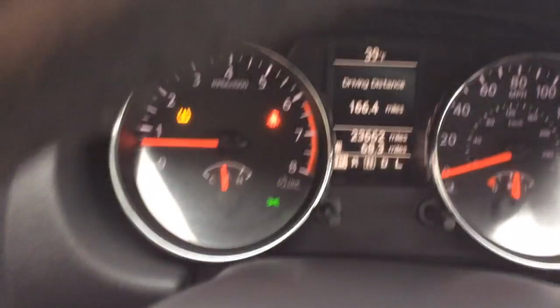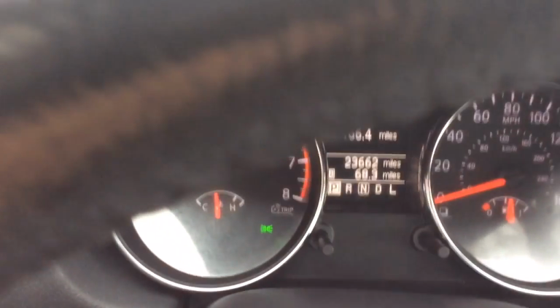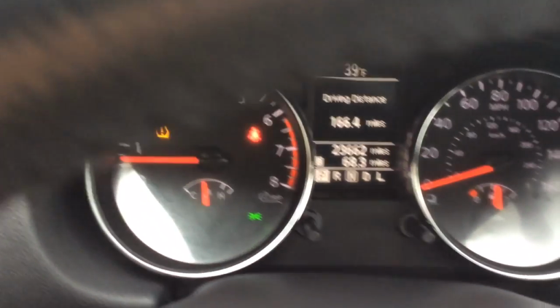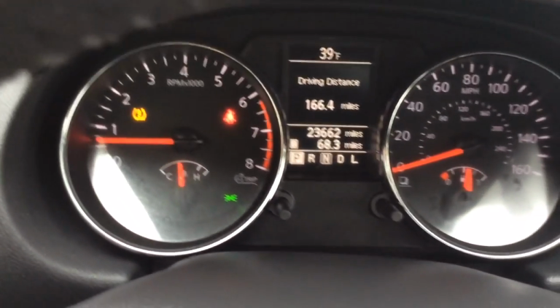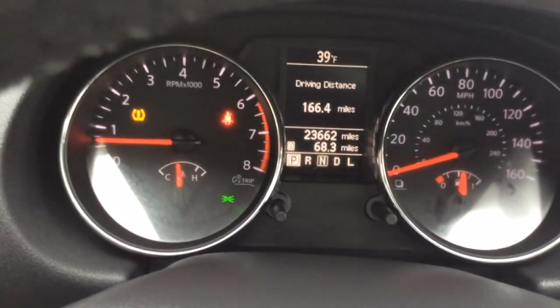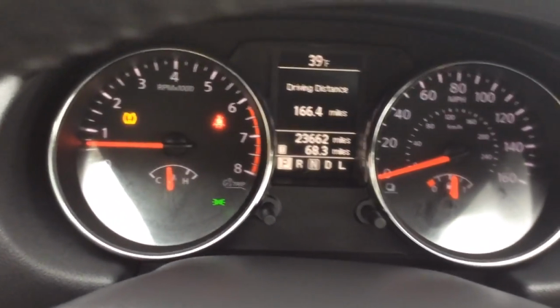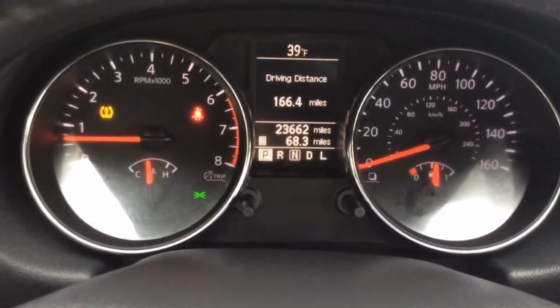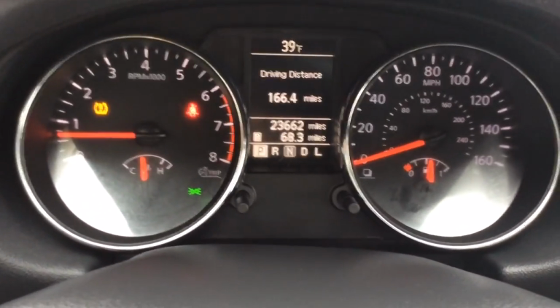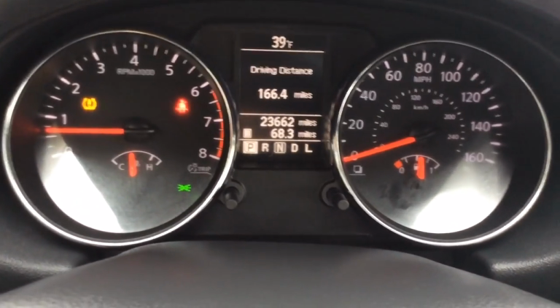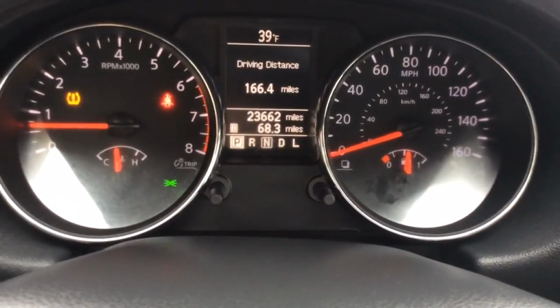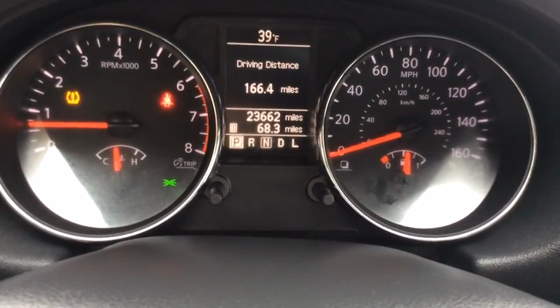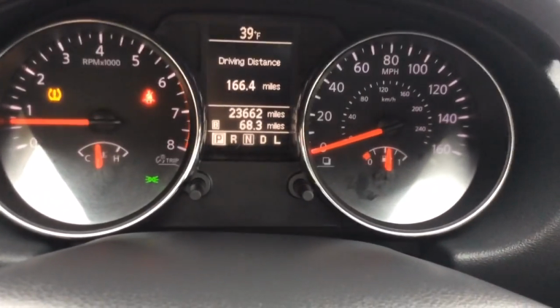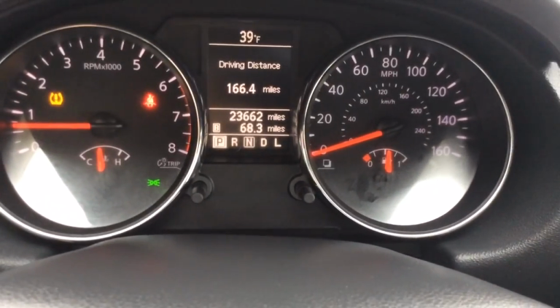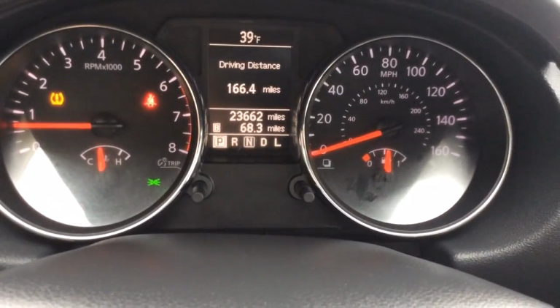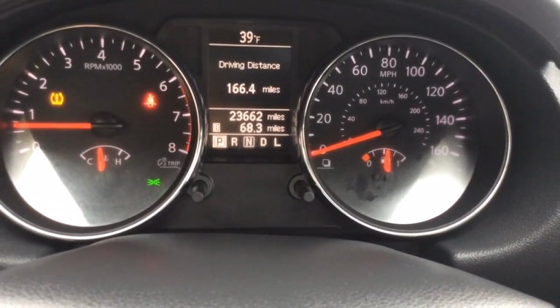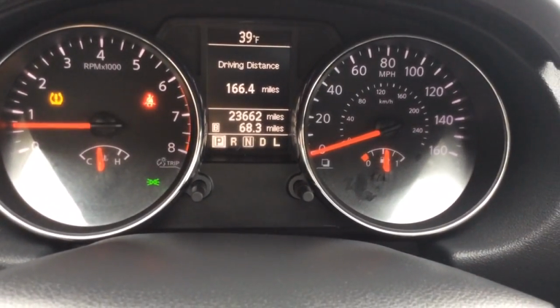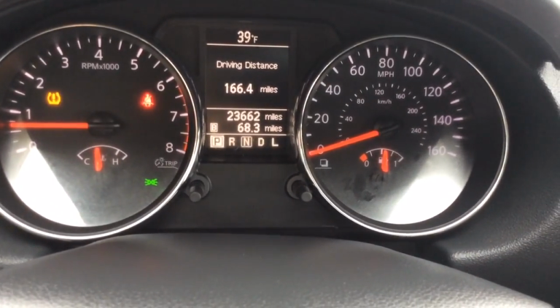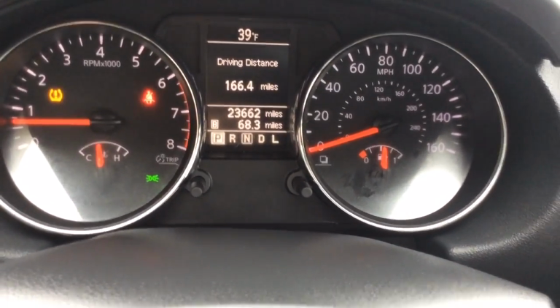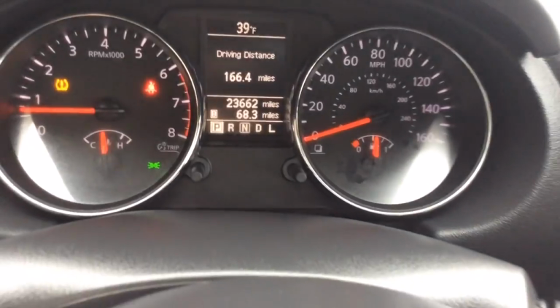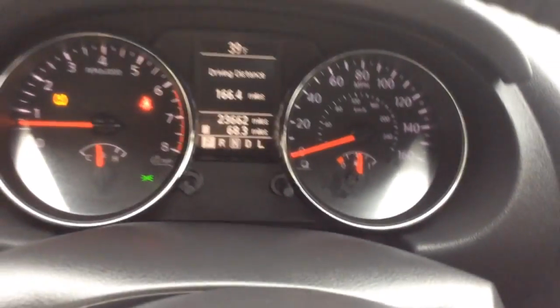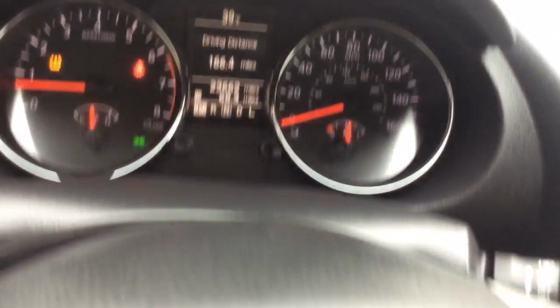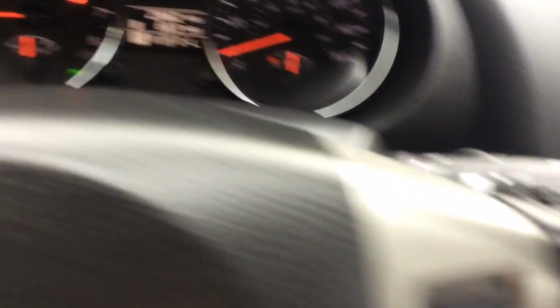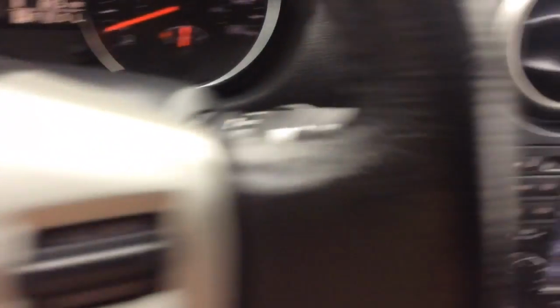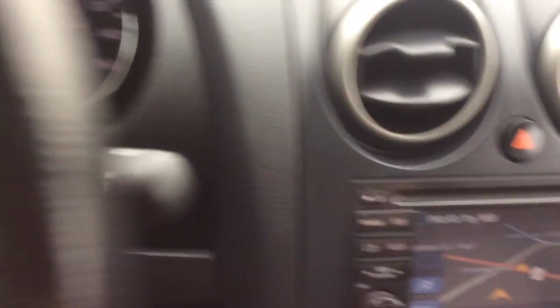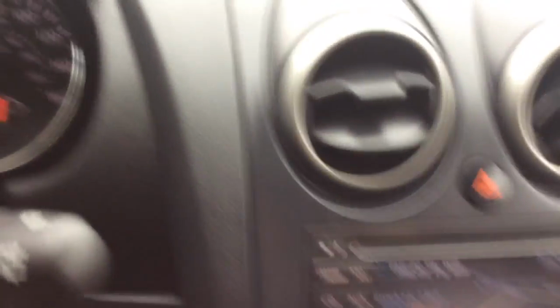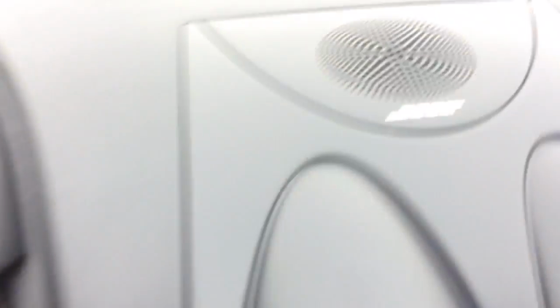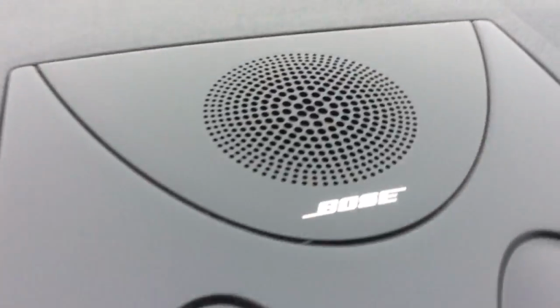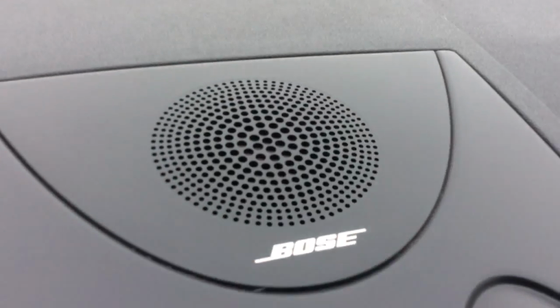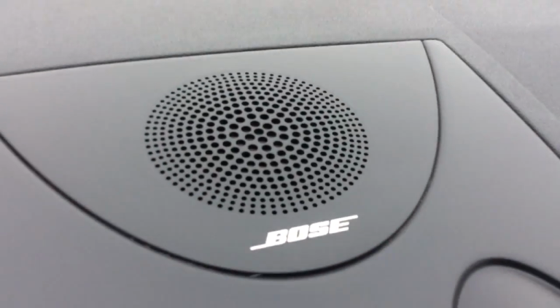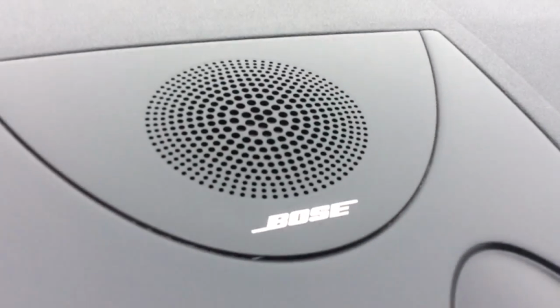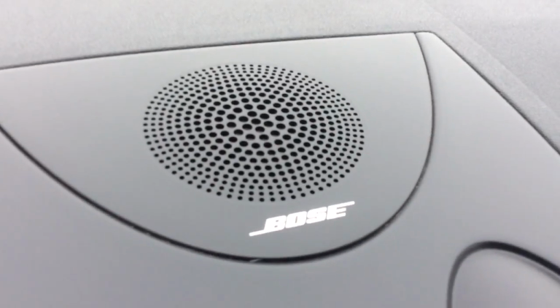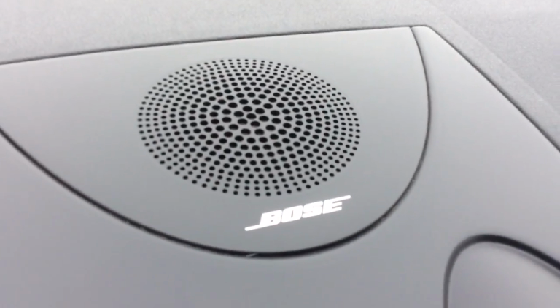This thing has just 23,000 miles on it — nice low miles. You can see your digital info center as well. It has the Bose premium sound system.